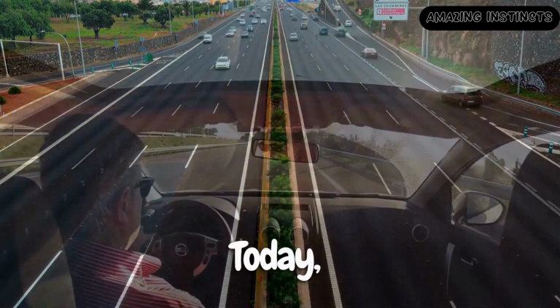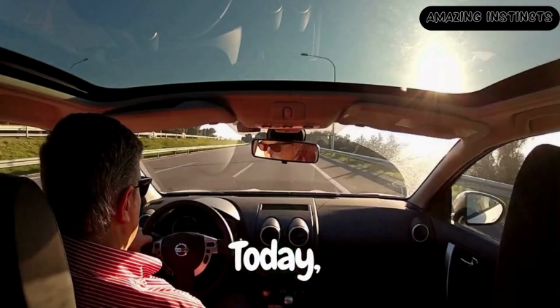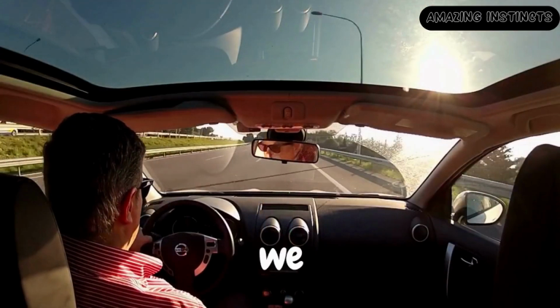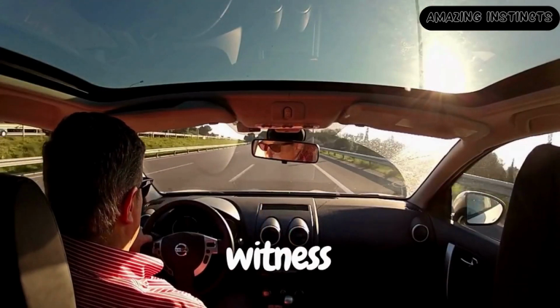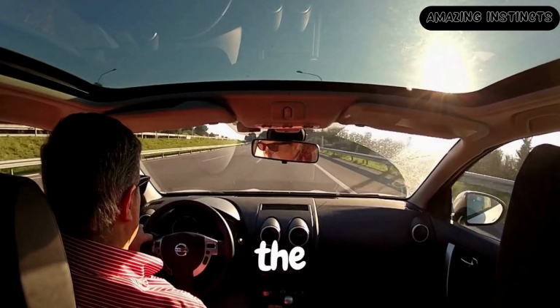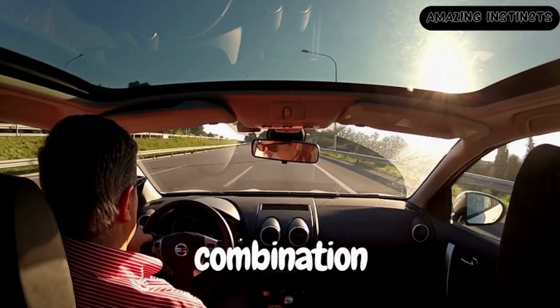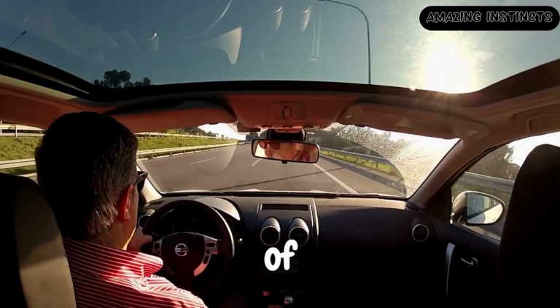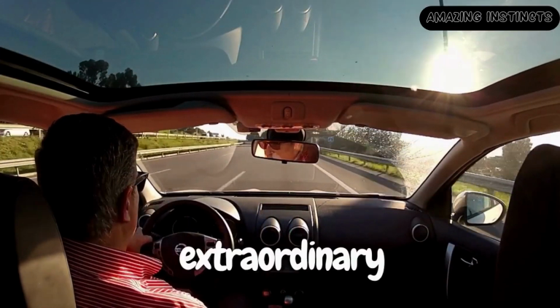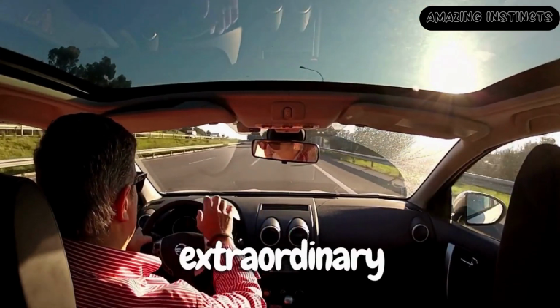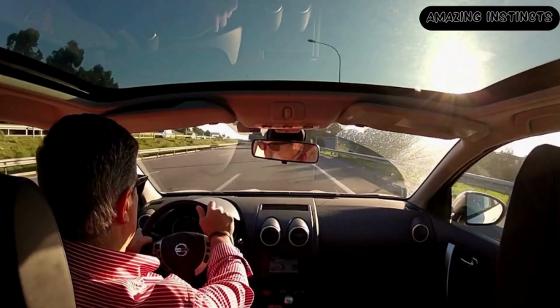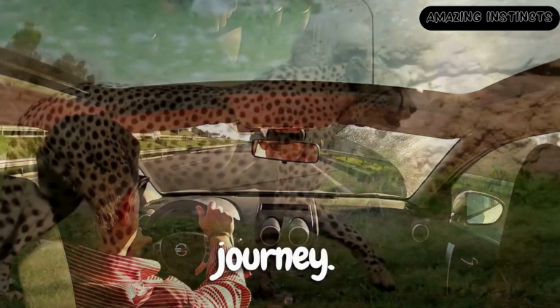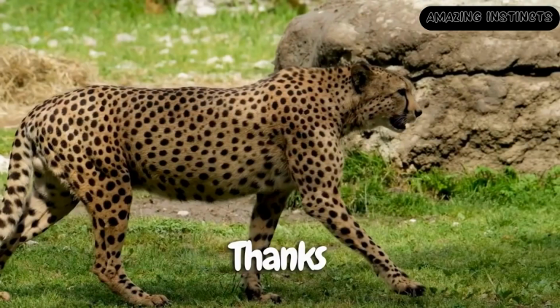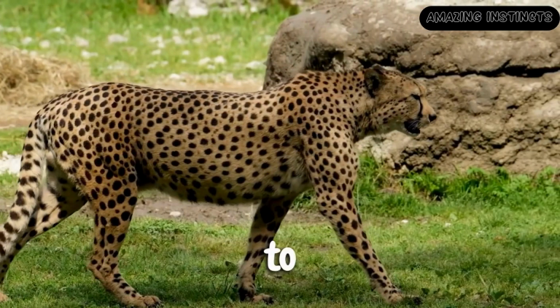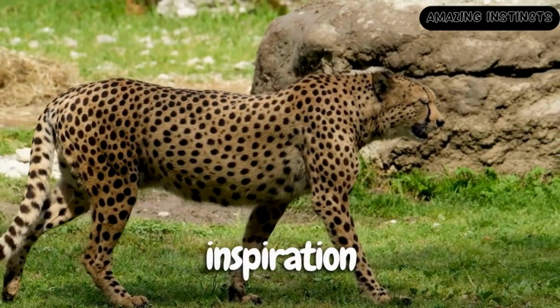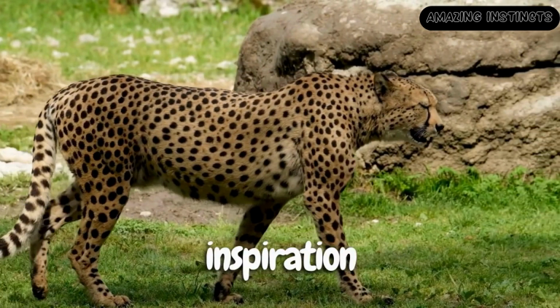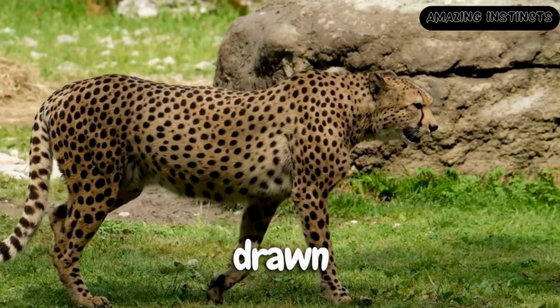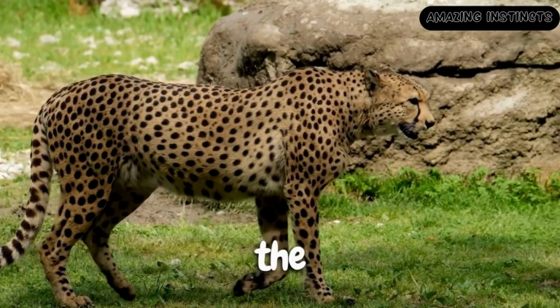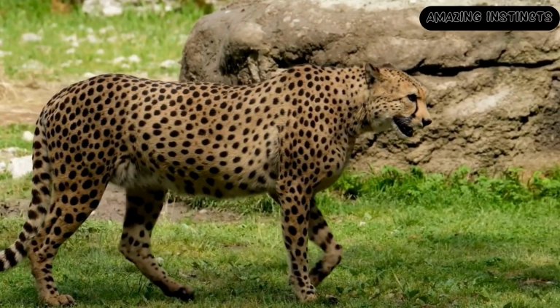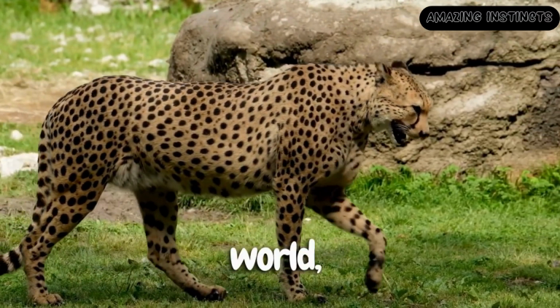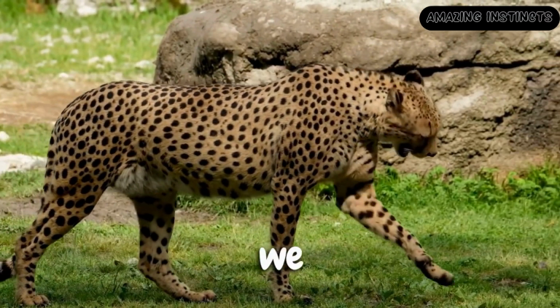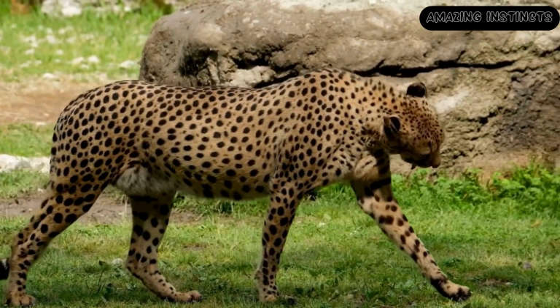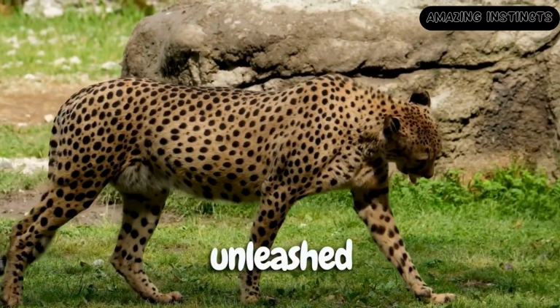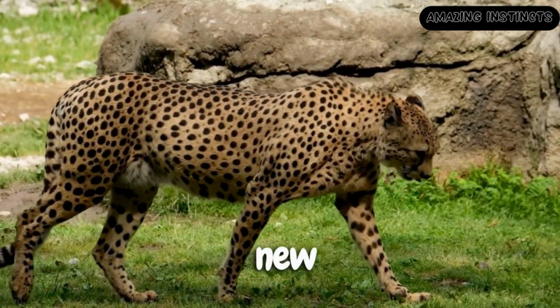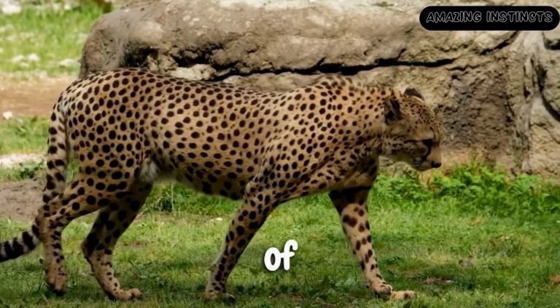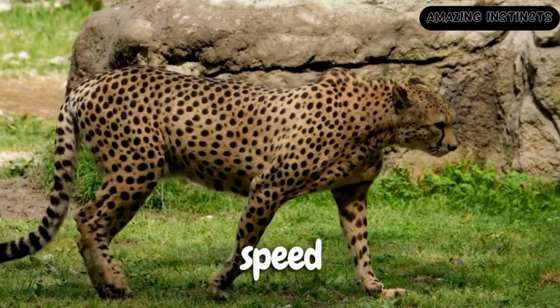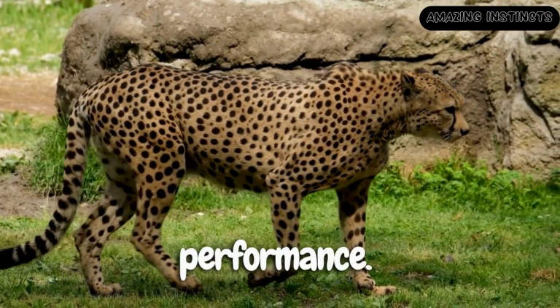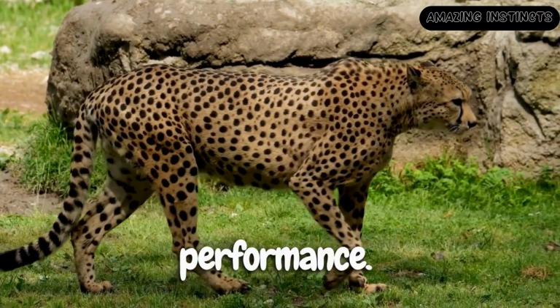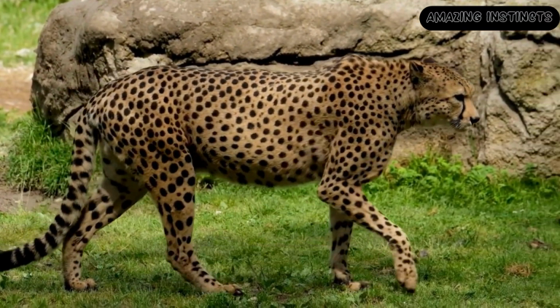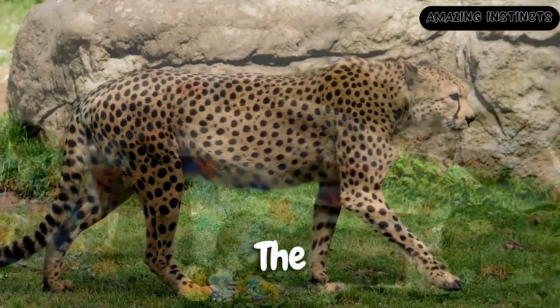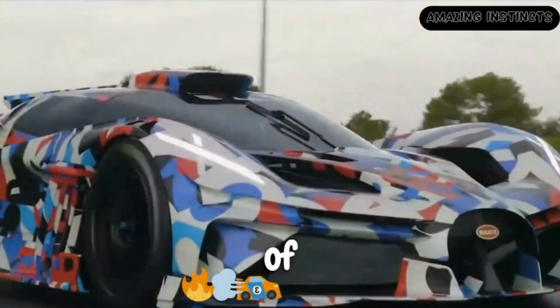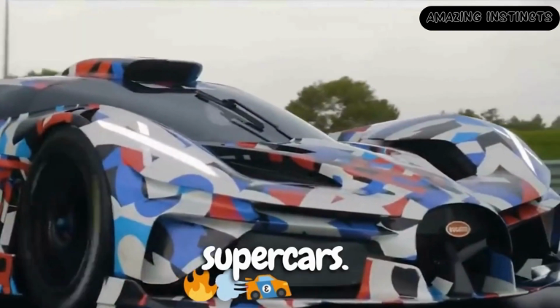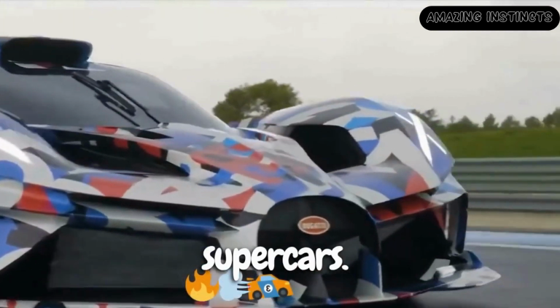Today, we witness the culmination of this extraordinary journey. Thanks to the inspiration drawn from the natural world, we have unleashed a new era of speed and performance — the birth of supercars.